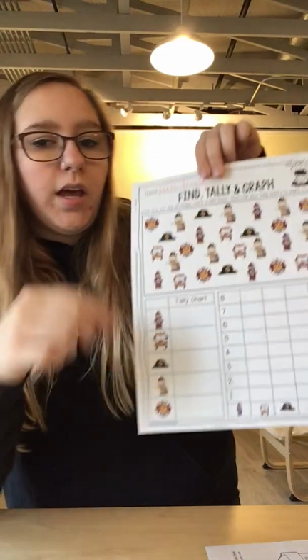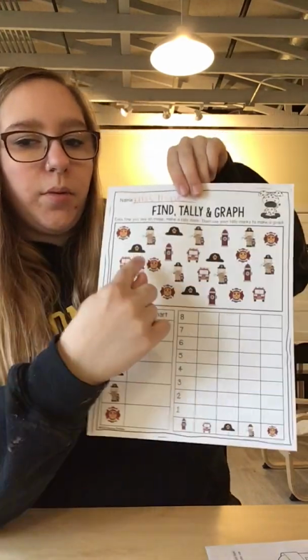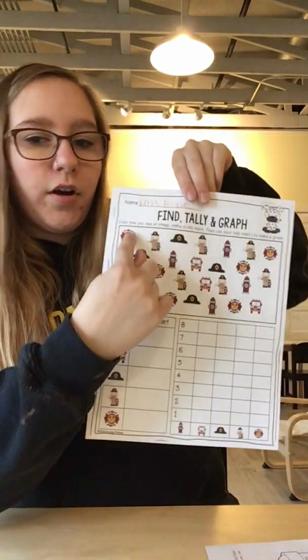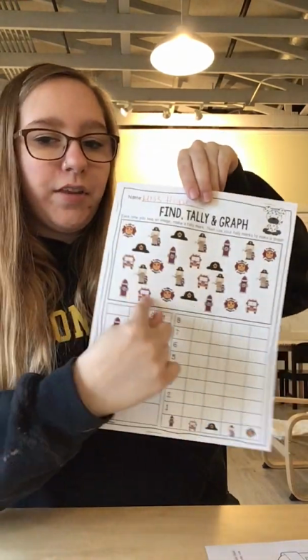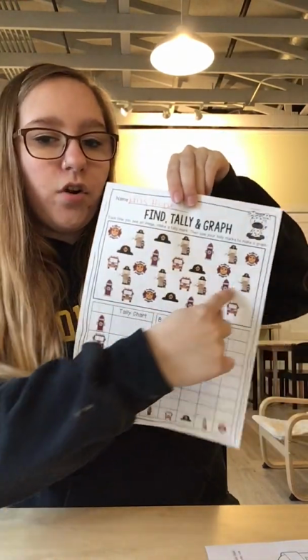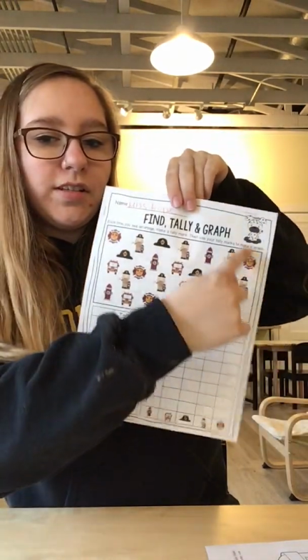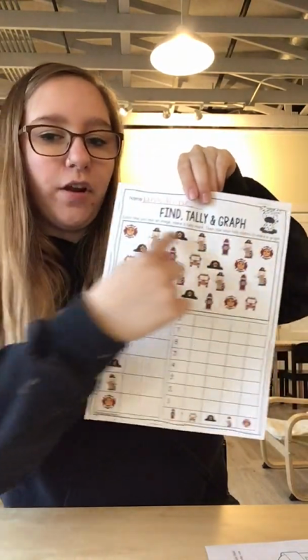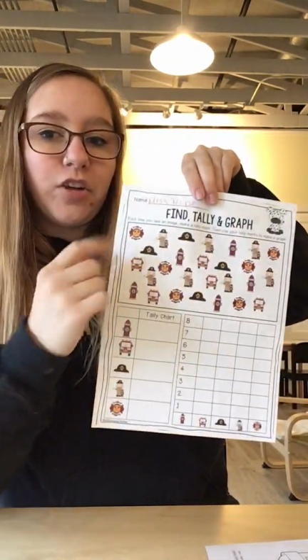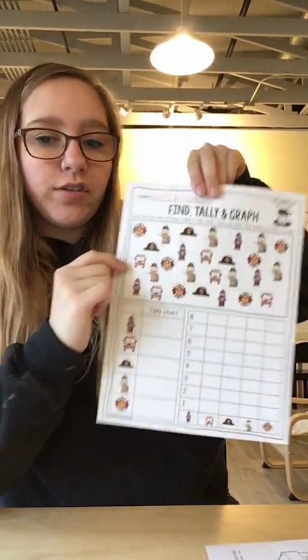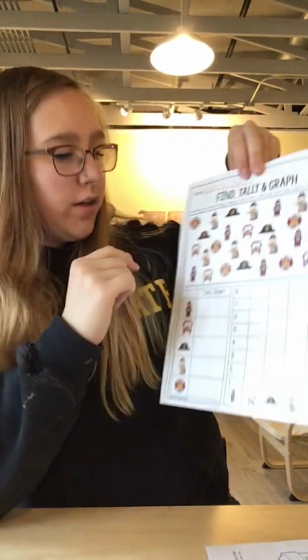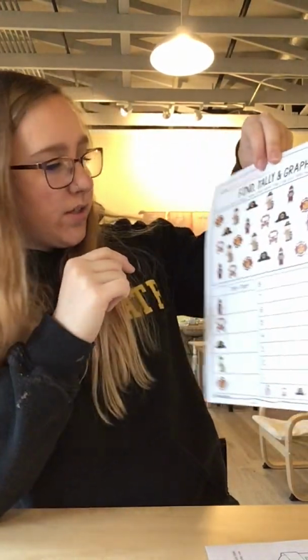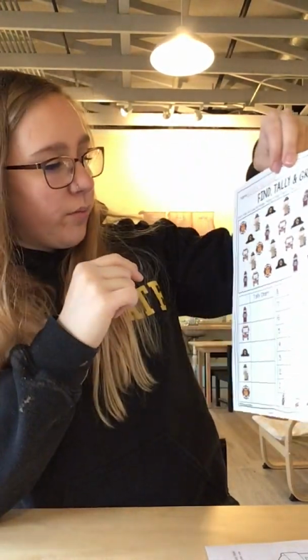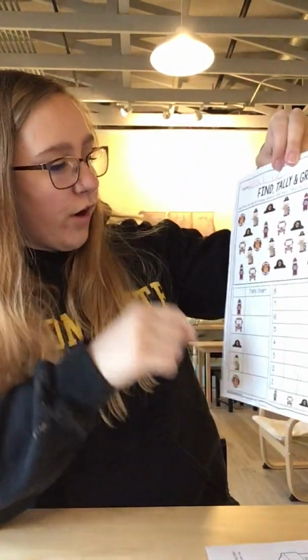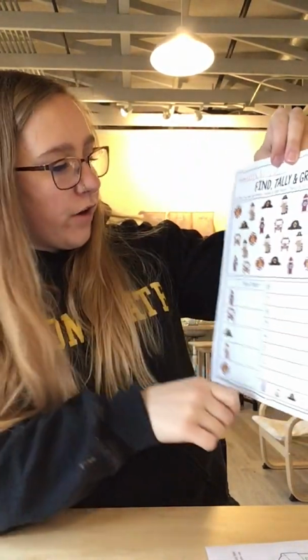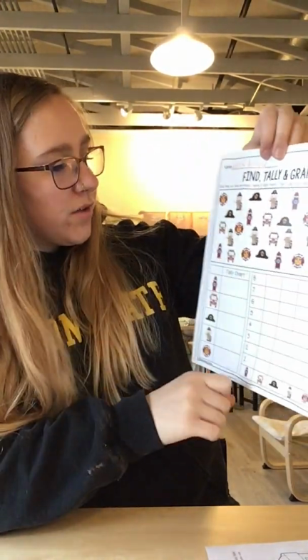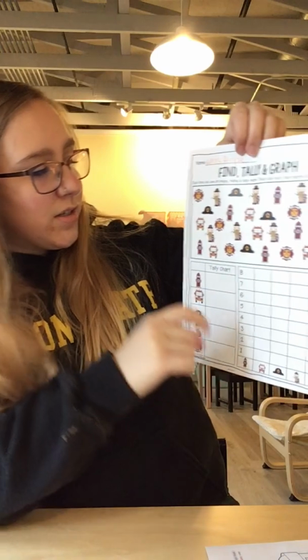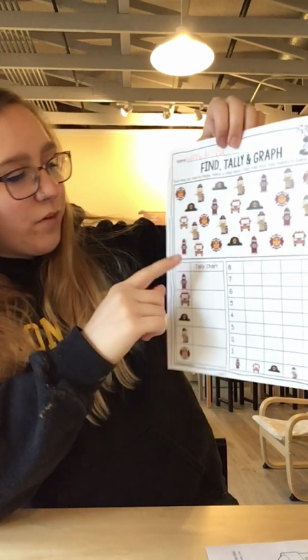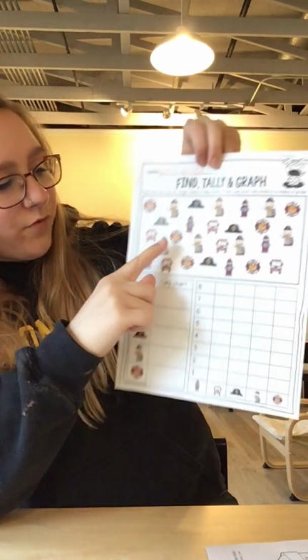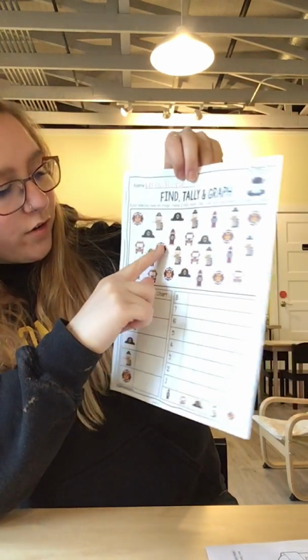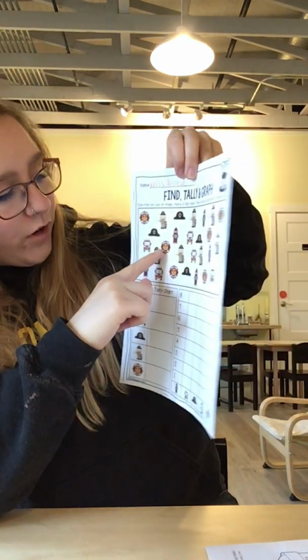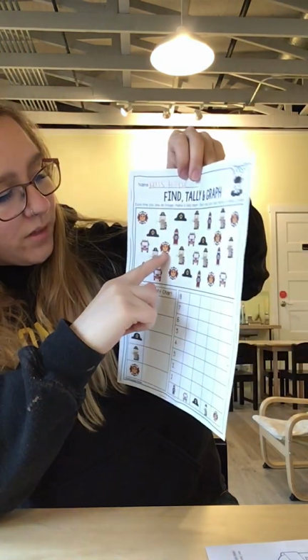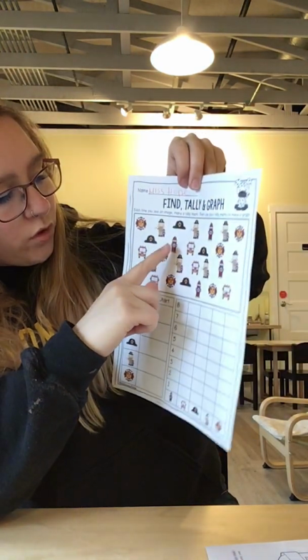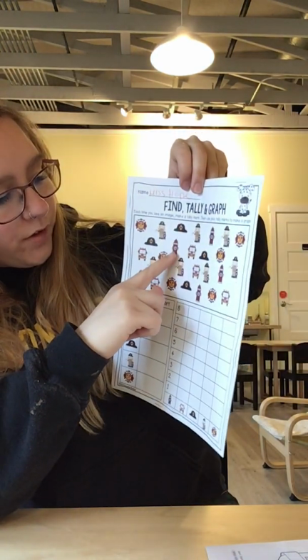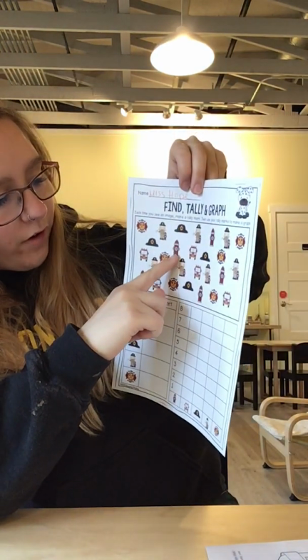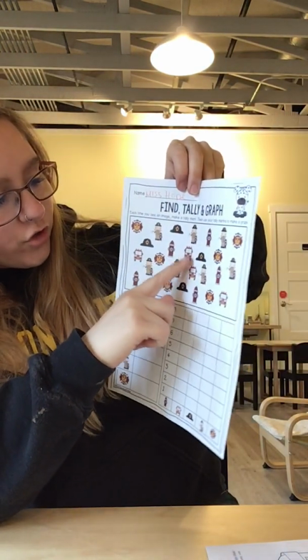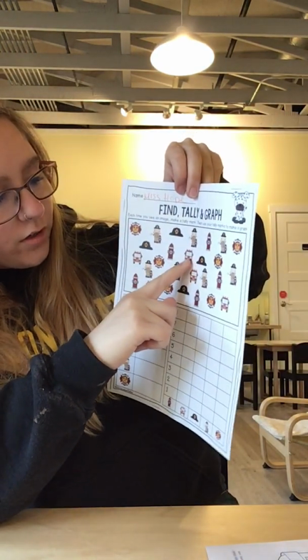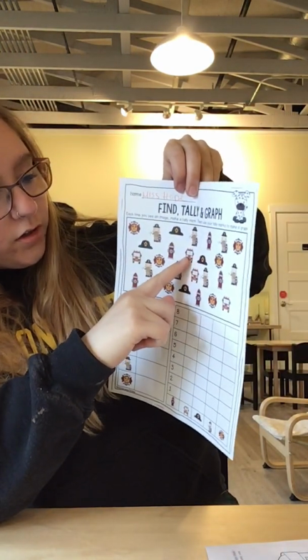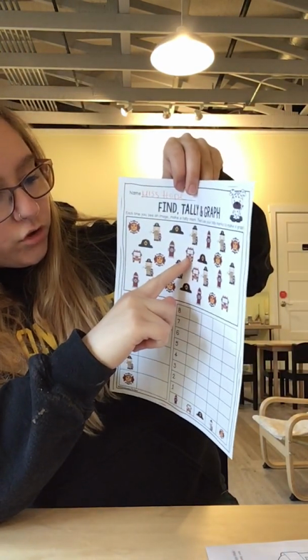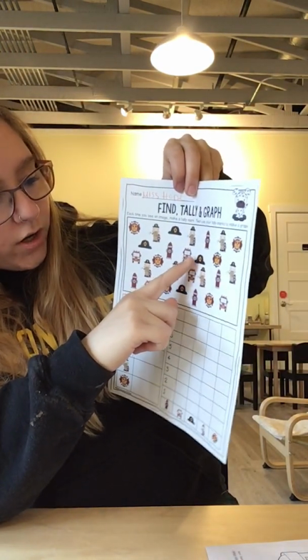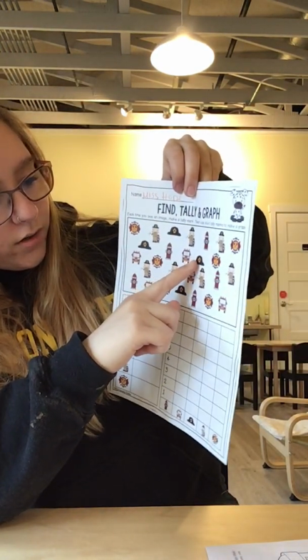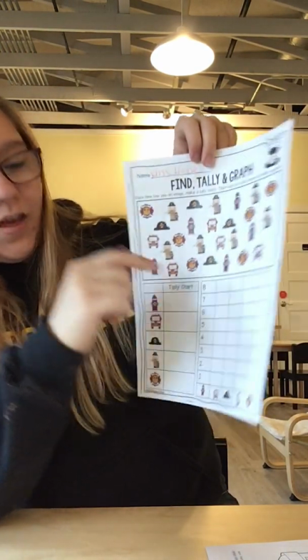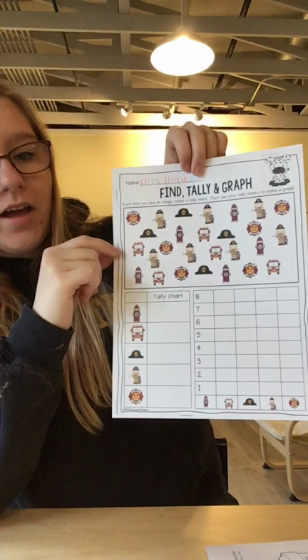Up here has all these different pictures. Some of them are firefighters, some of them is the firefighter symbol, fire hydrant, the truck, and the hat.